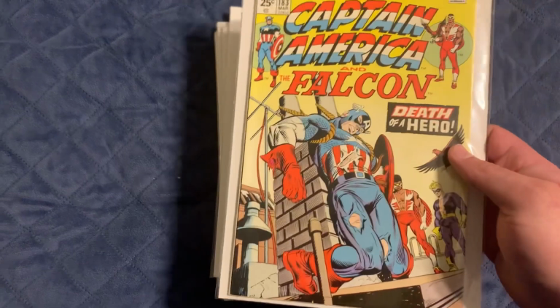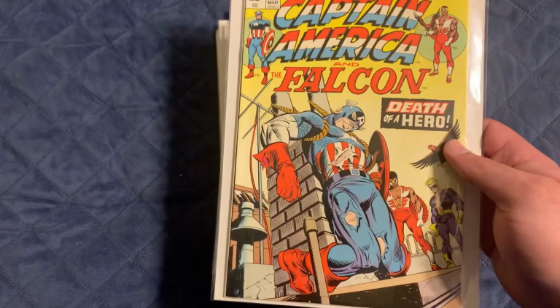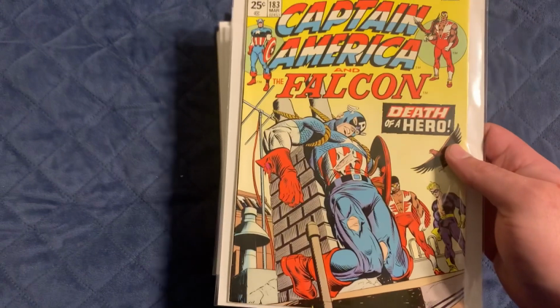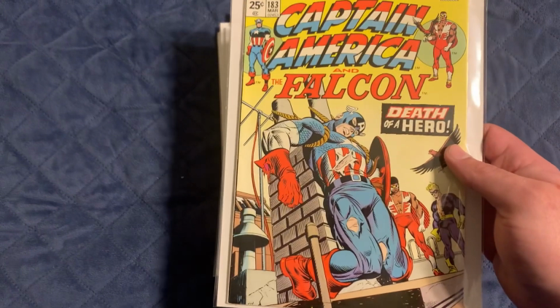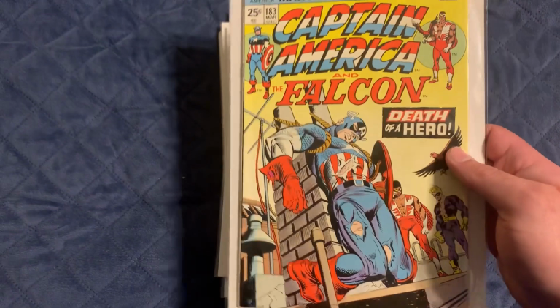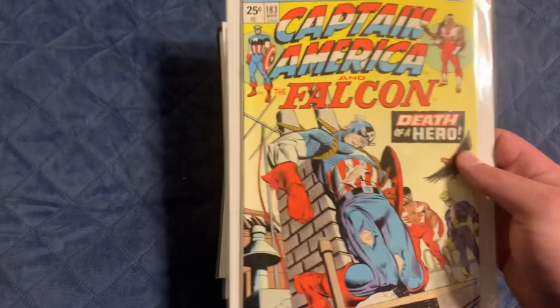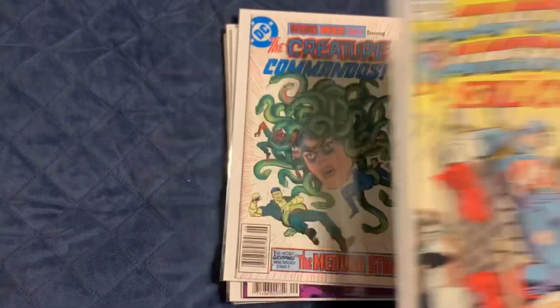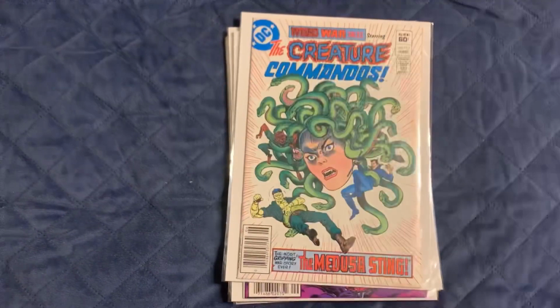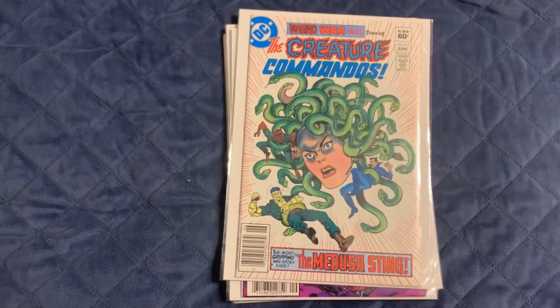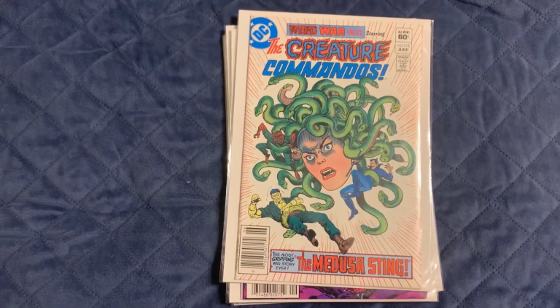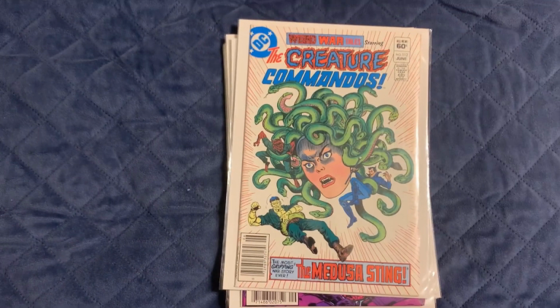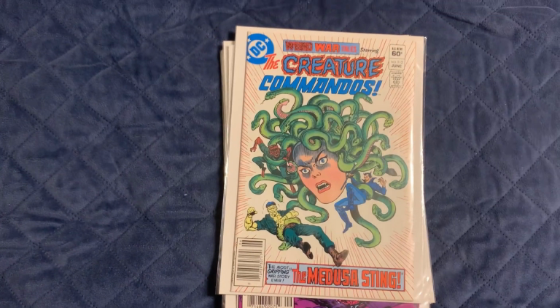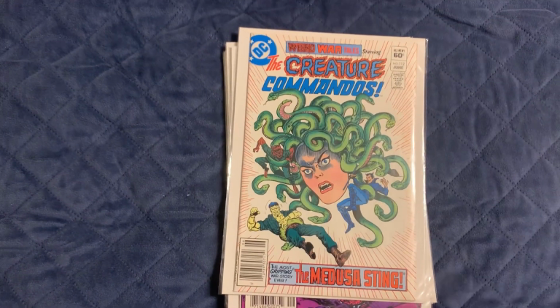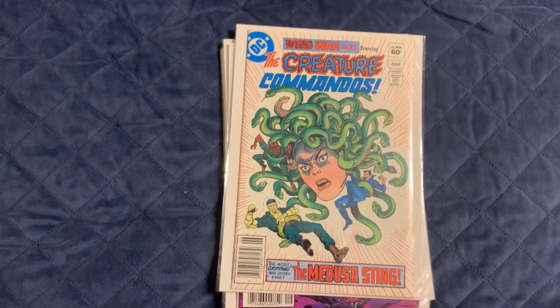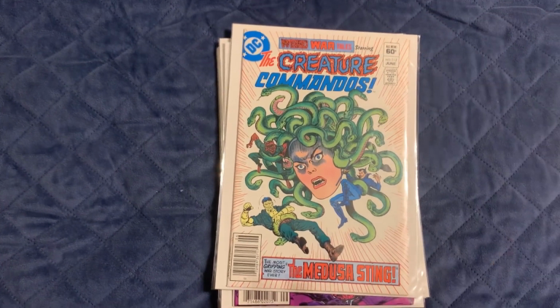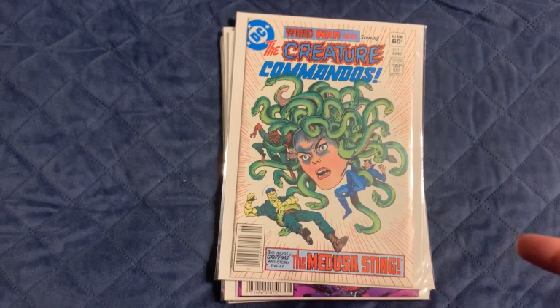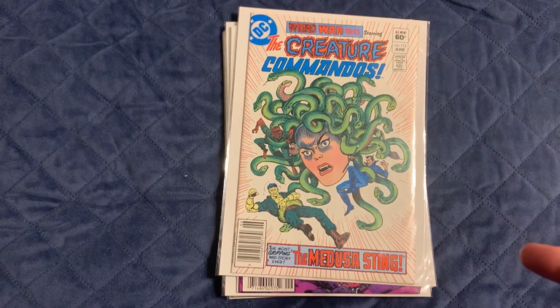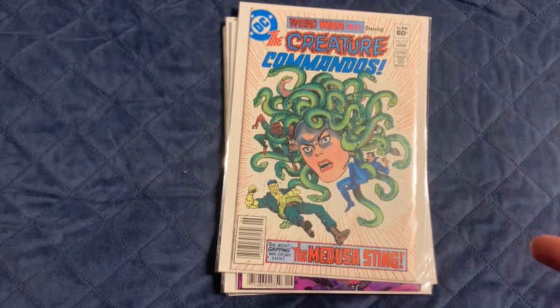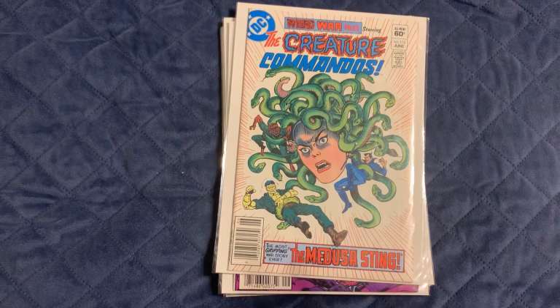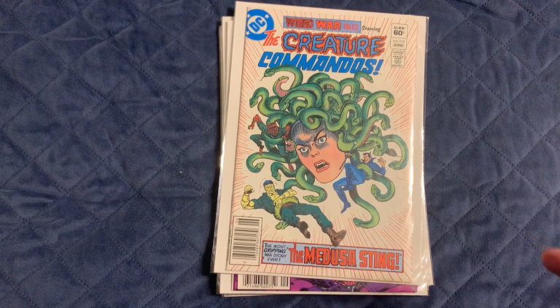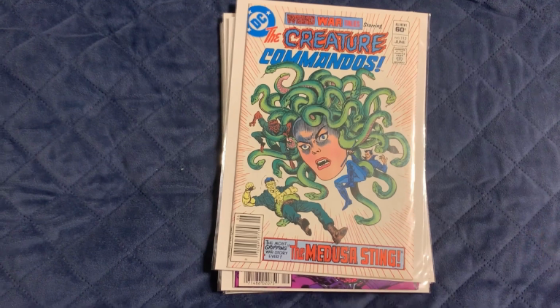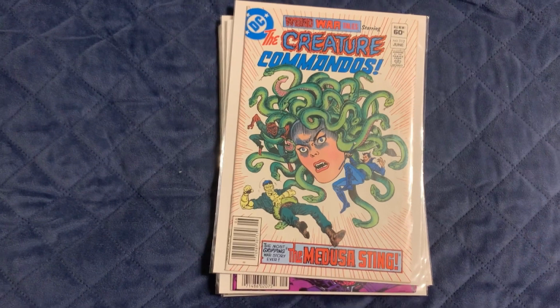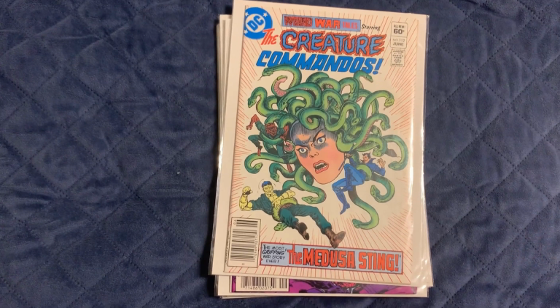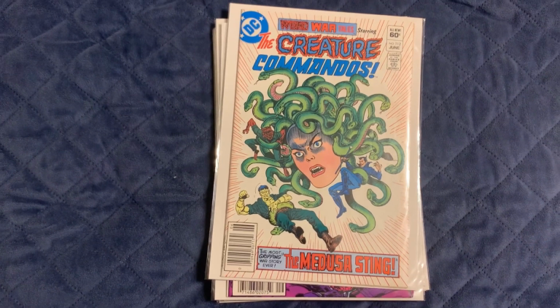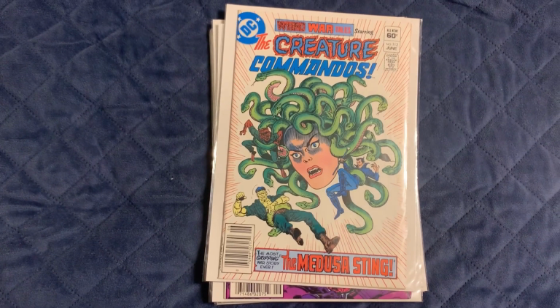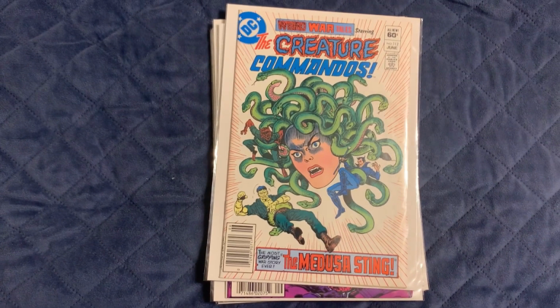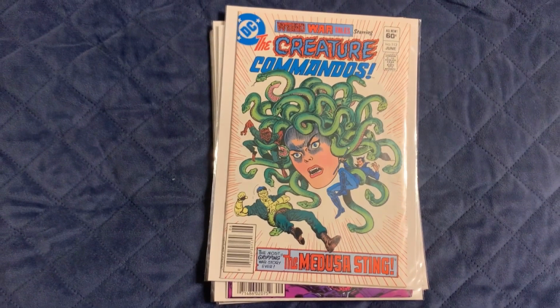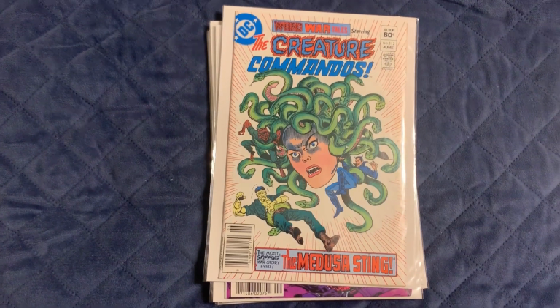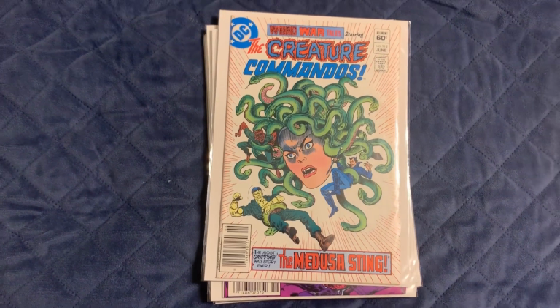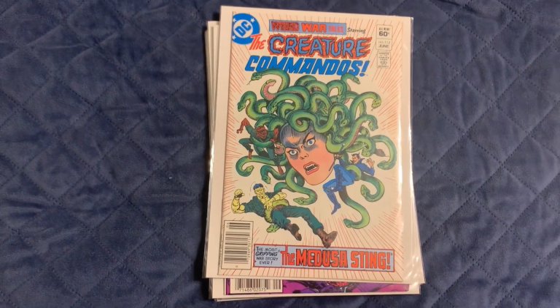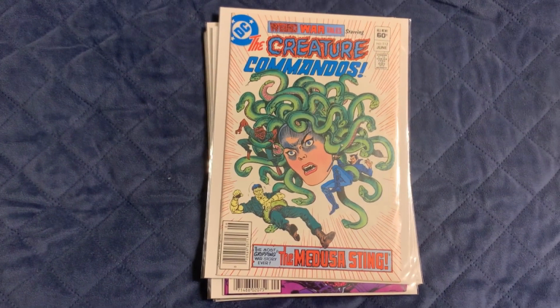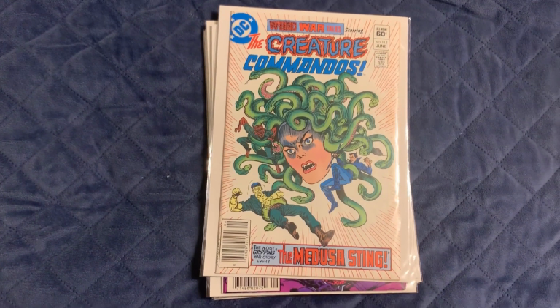183 is the death of Roscoe Simmons, and then Steve Rogers becomes Captain America again. I picked this next one up at a different antique shop — it's a couple stores down from the one I usually go to, and it was a really good find.